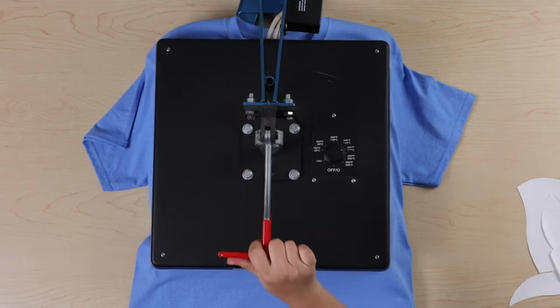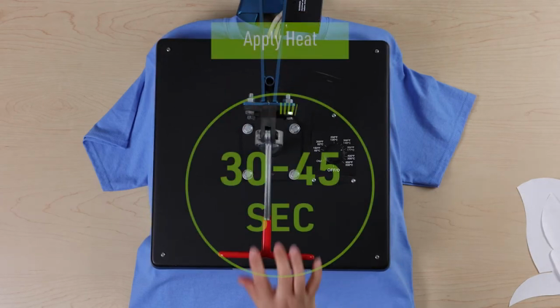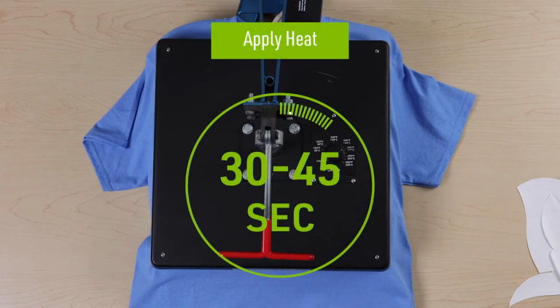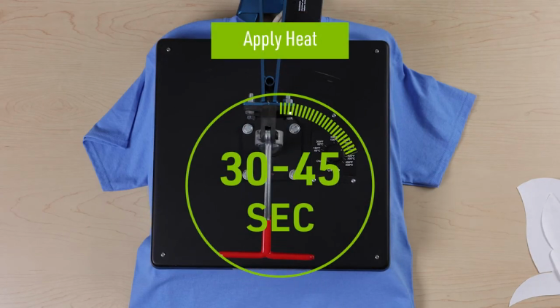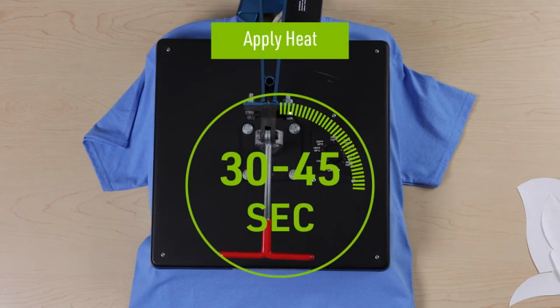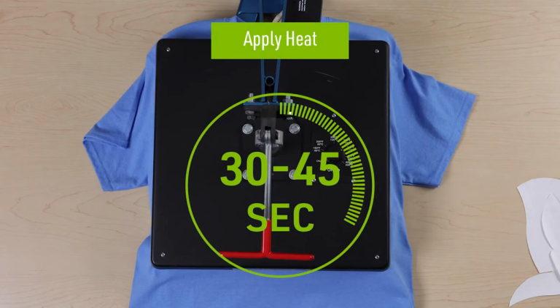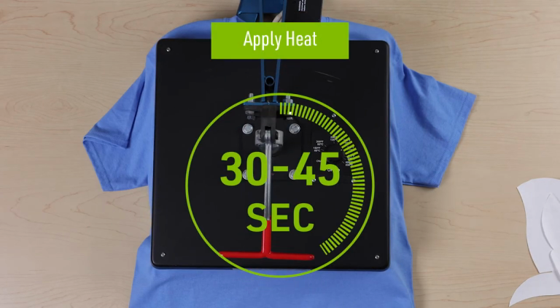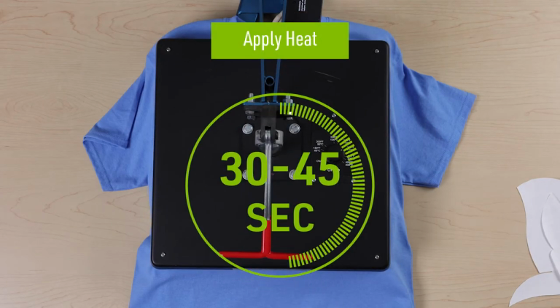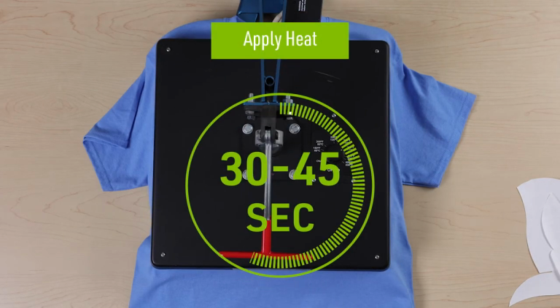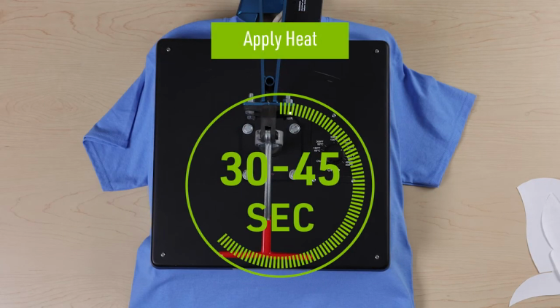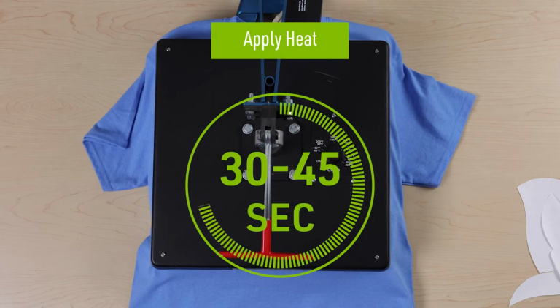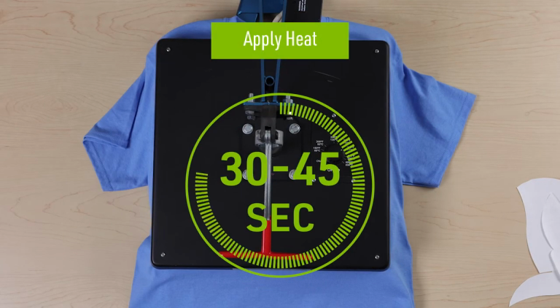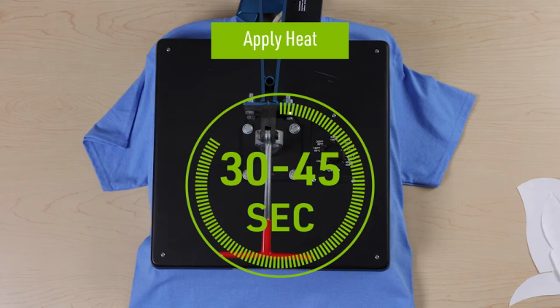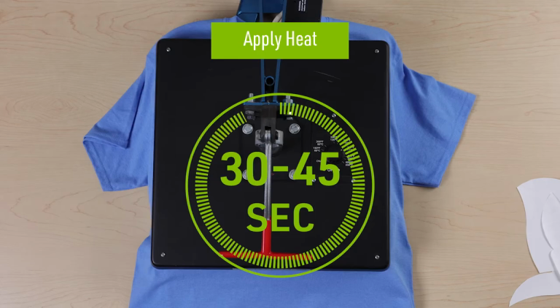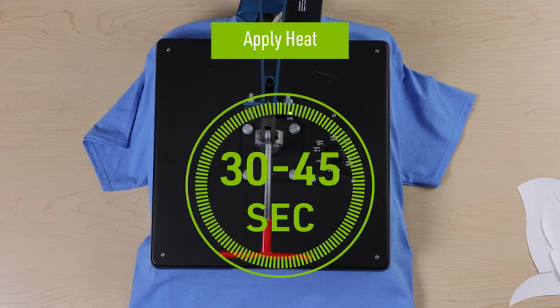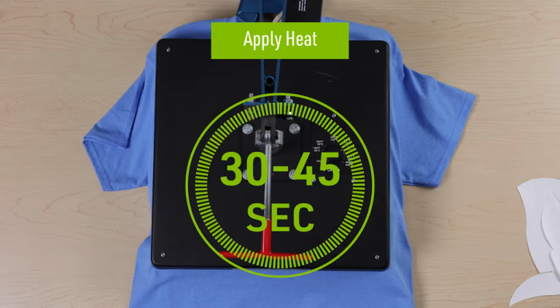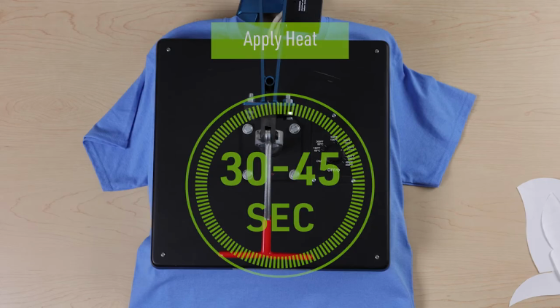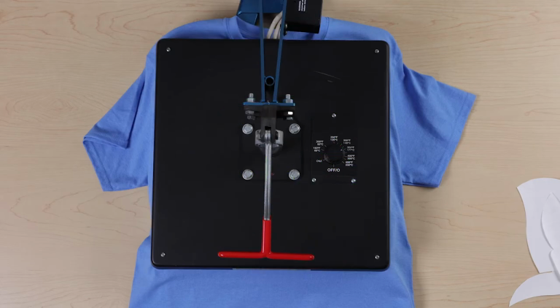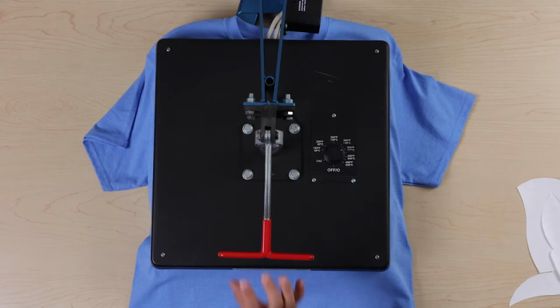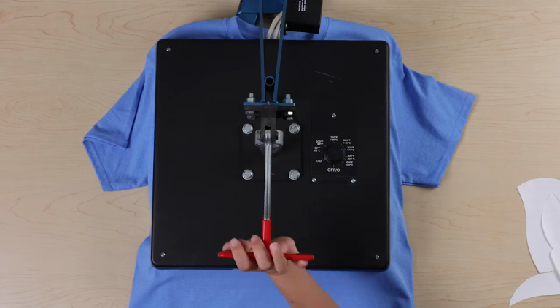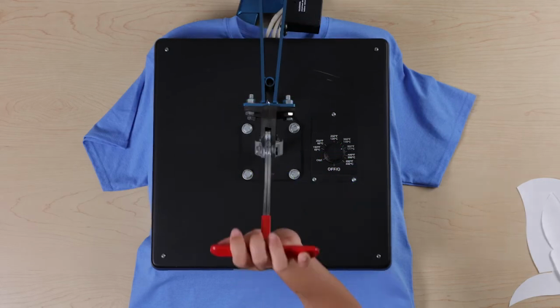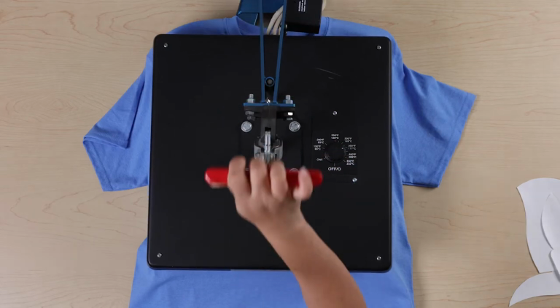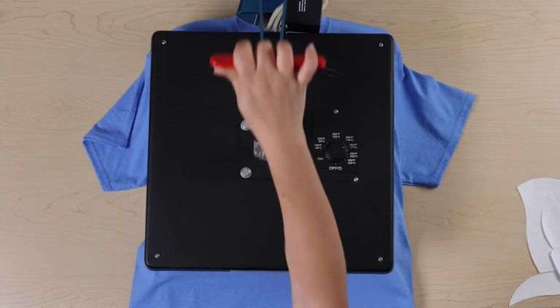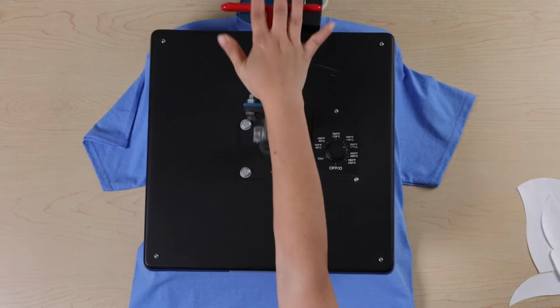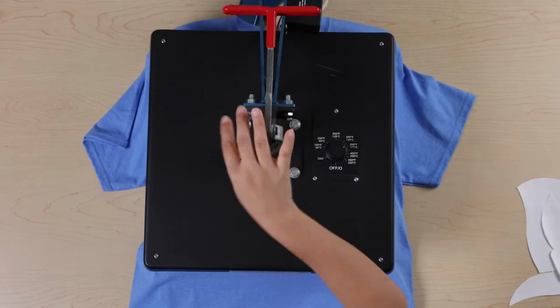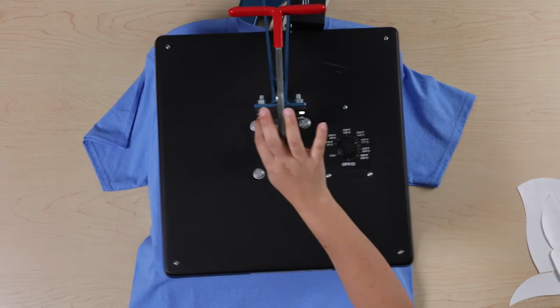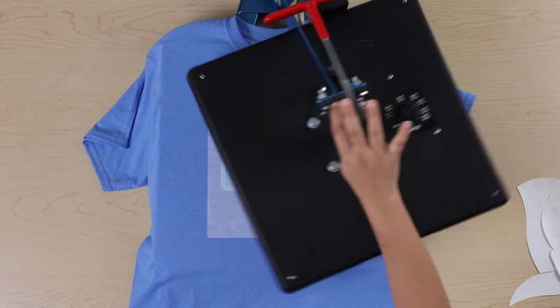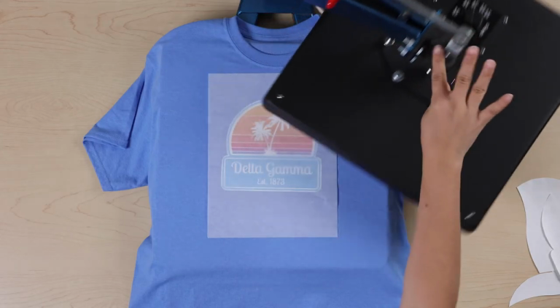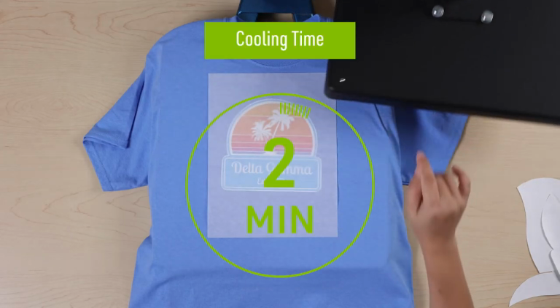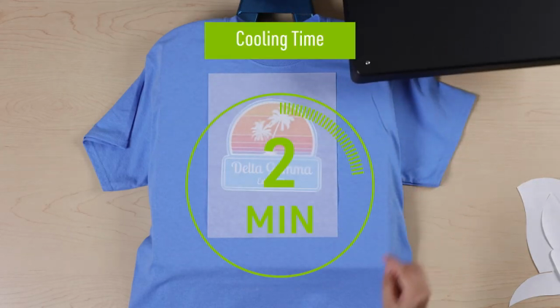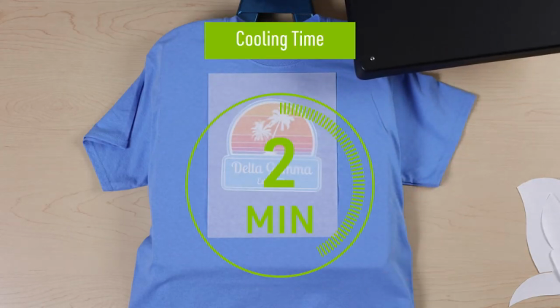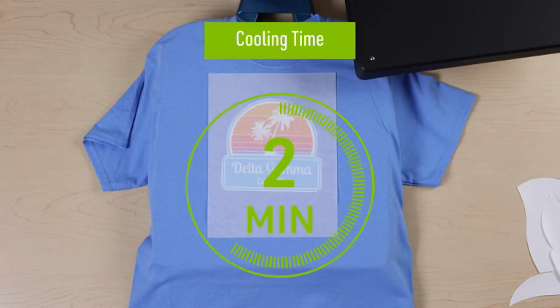Apply the heat for 30 seconds for smaller designs or 45 seconds for larger designs. Remove the item from the press and allow it to cool for 2 minutes before peeling the tissue paper off.